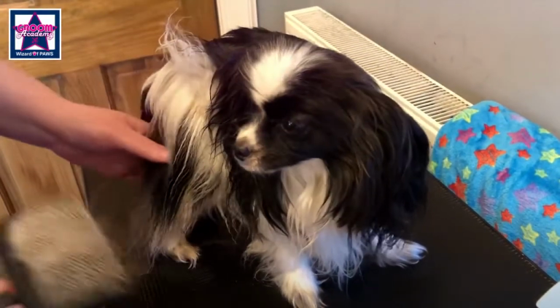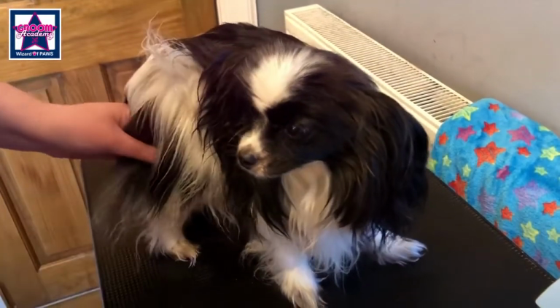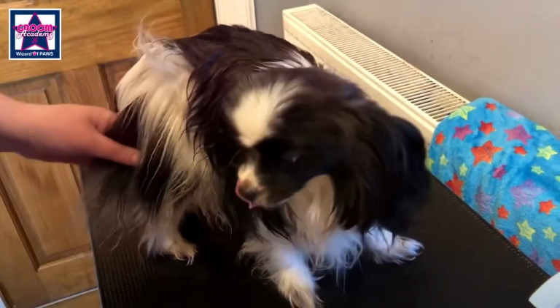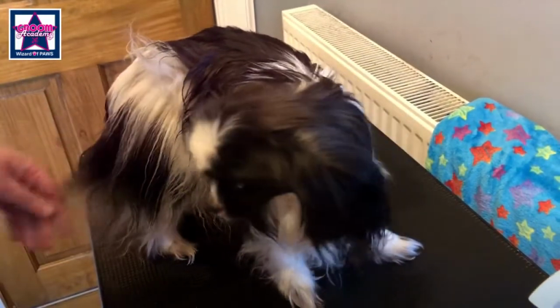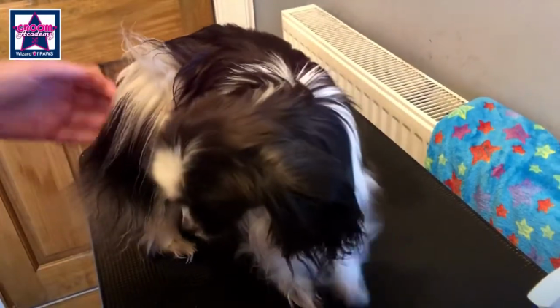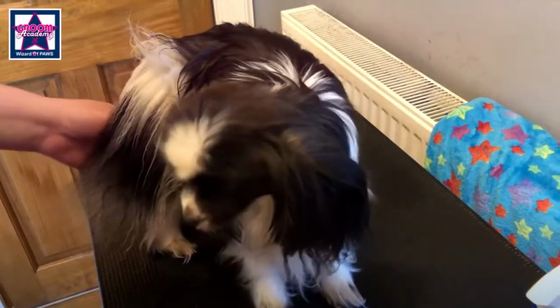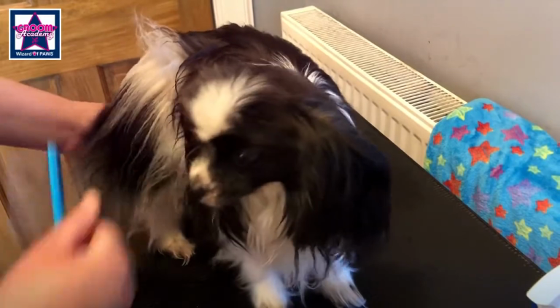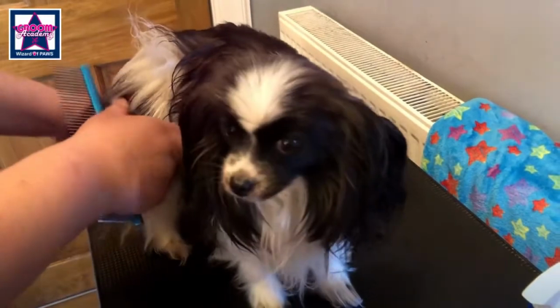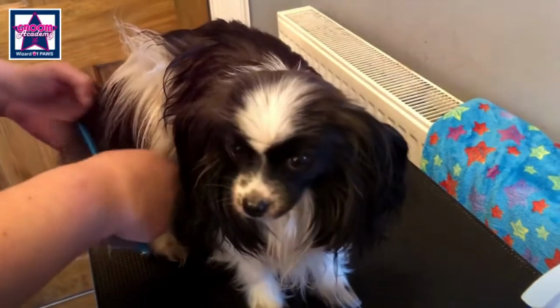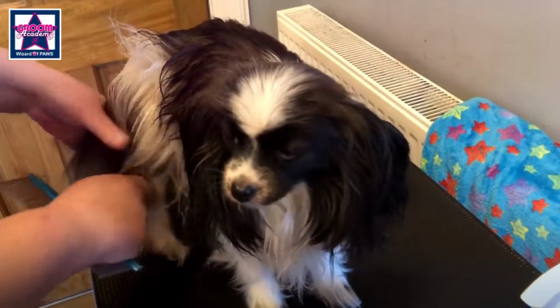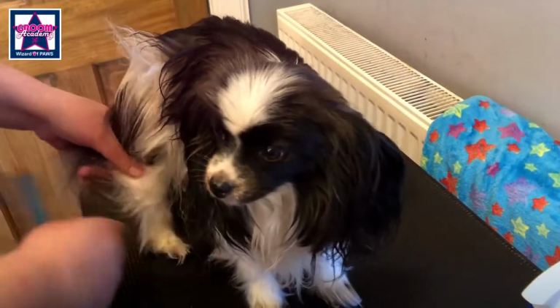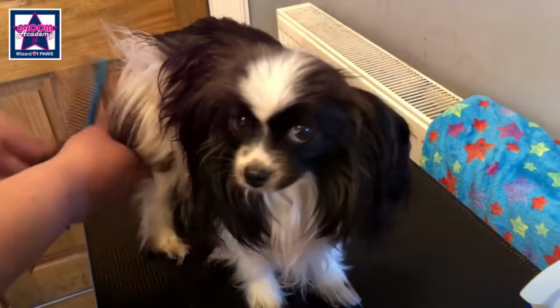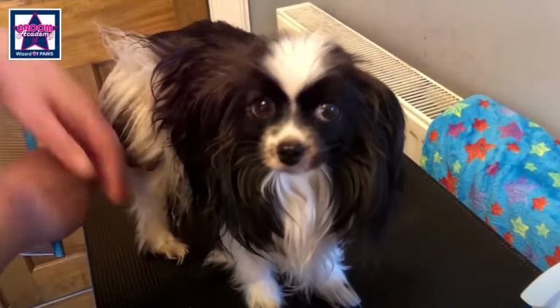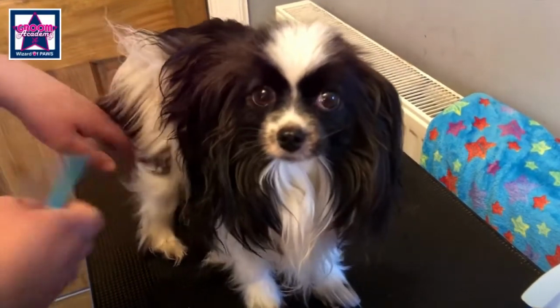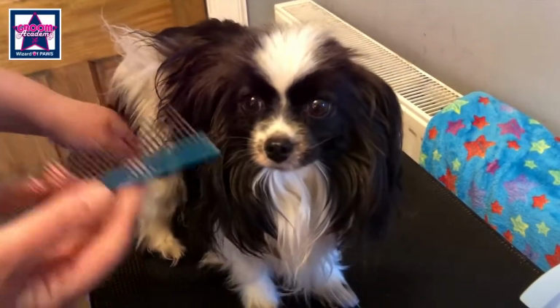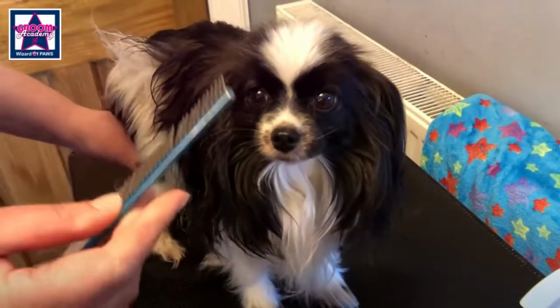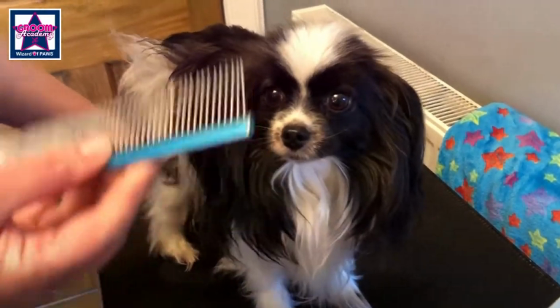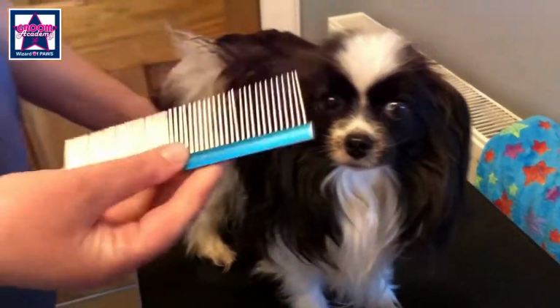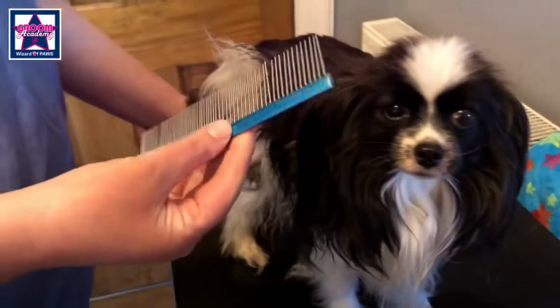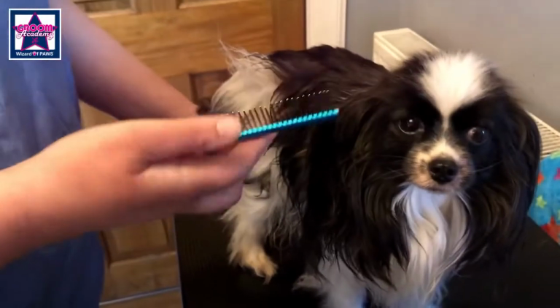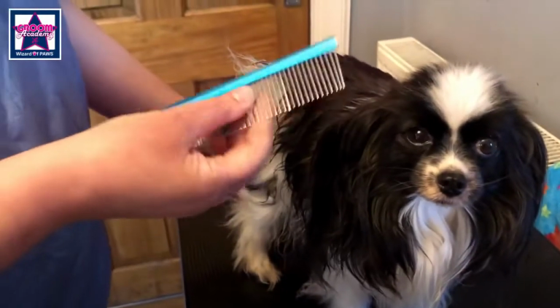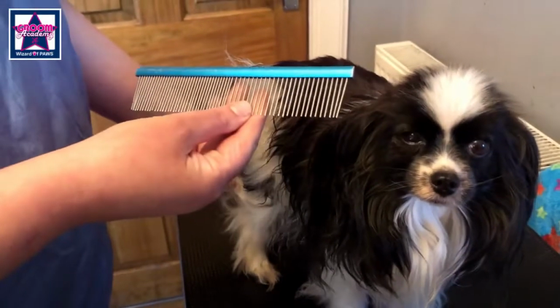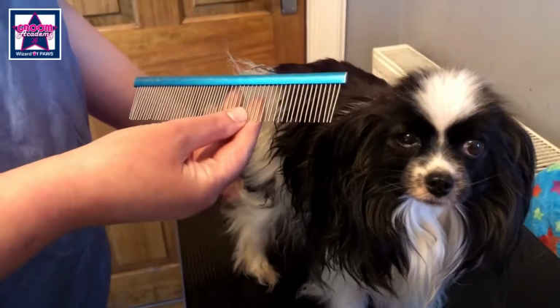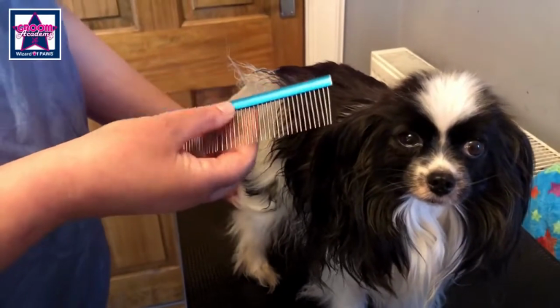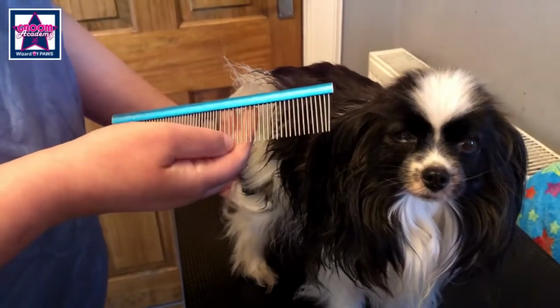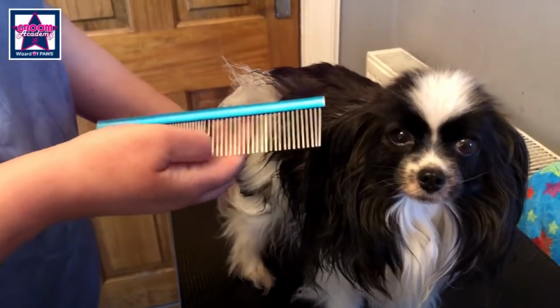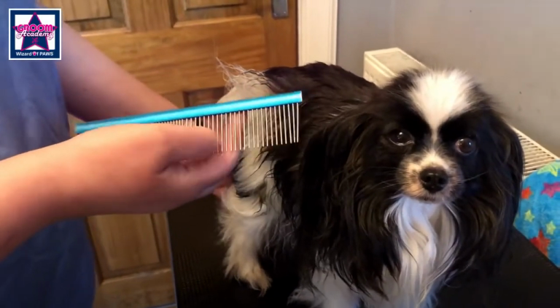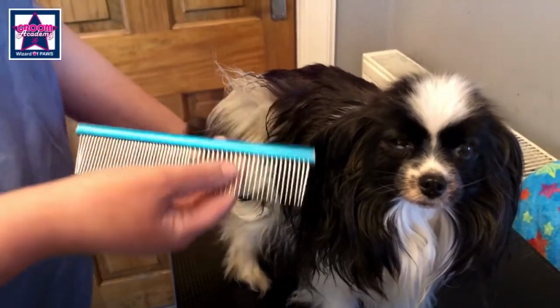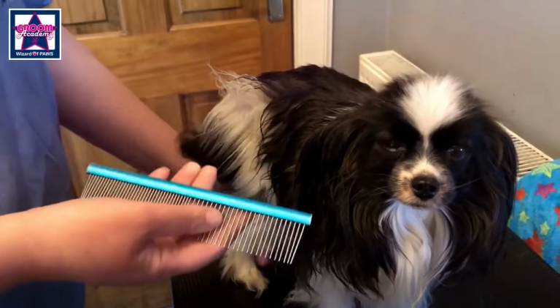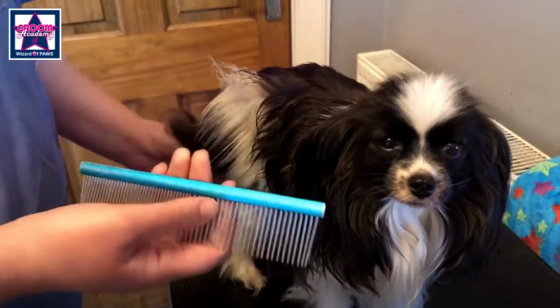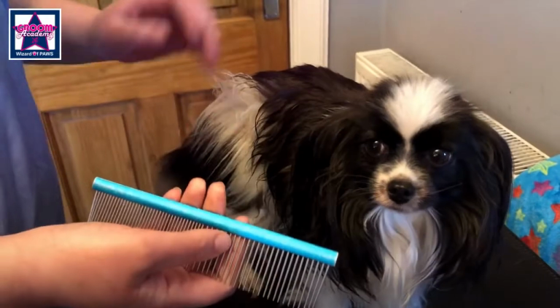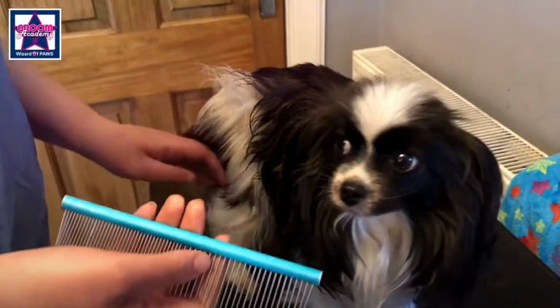Once you've given it a good brush, start again at the bottom using your comb. This is the ideal comb — this is an ankle comb. The teeth are nice and long and set wide apart, and they're good for any coat.